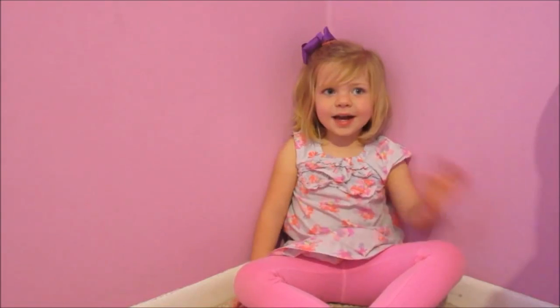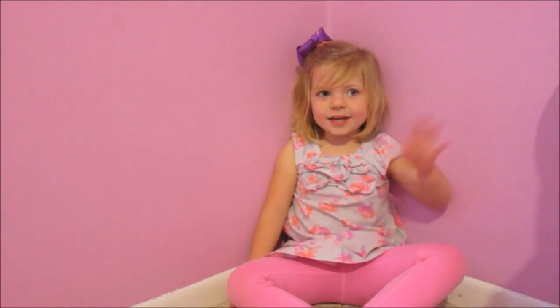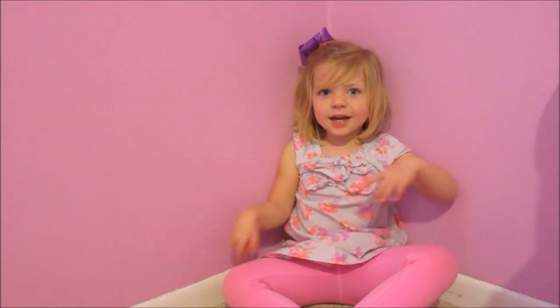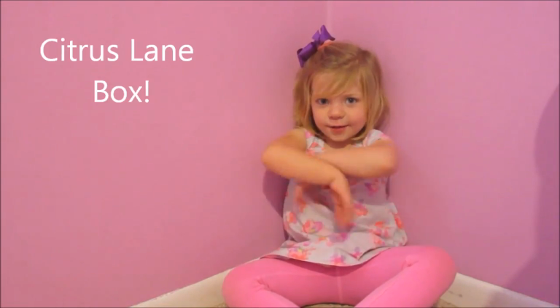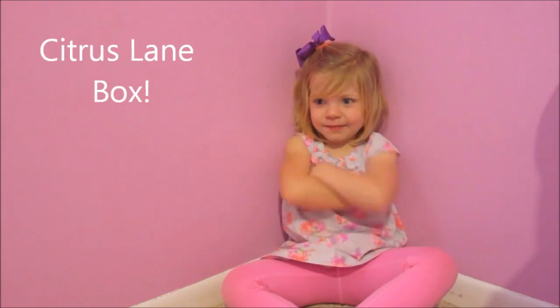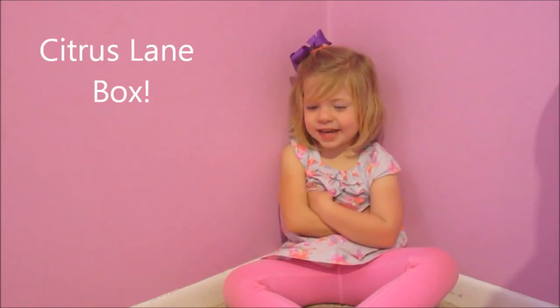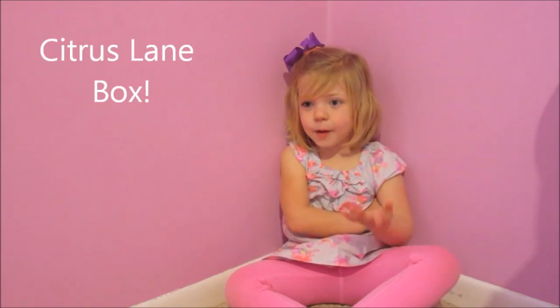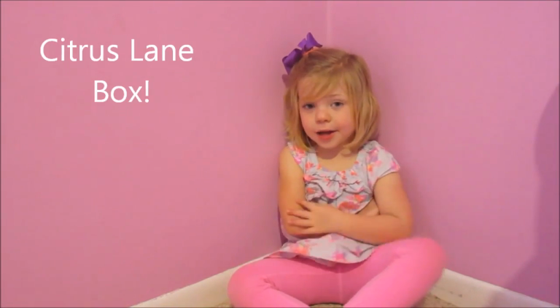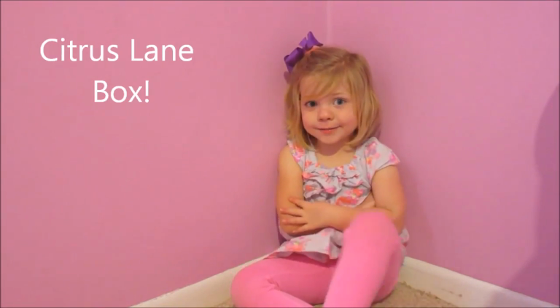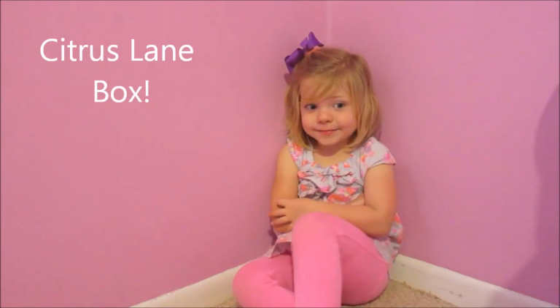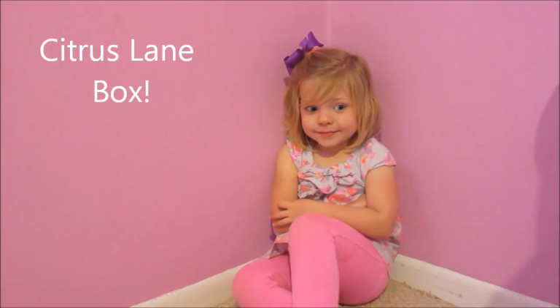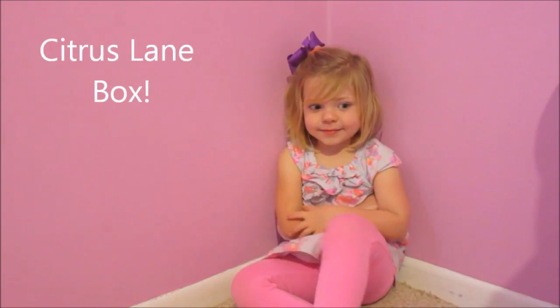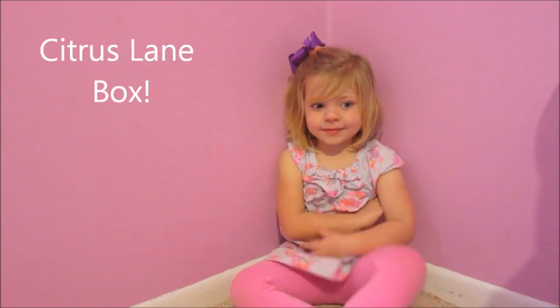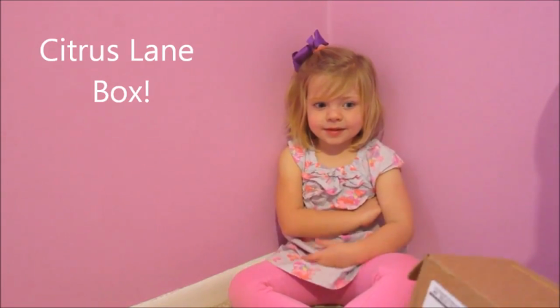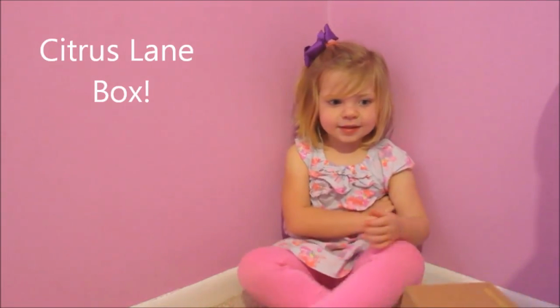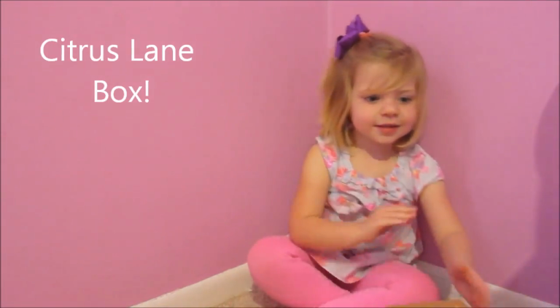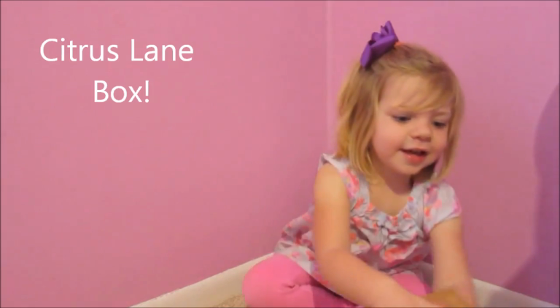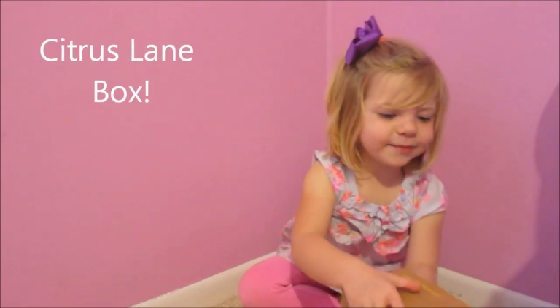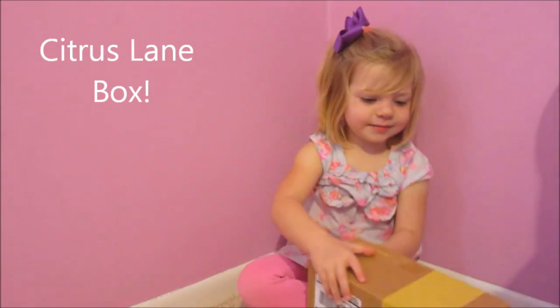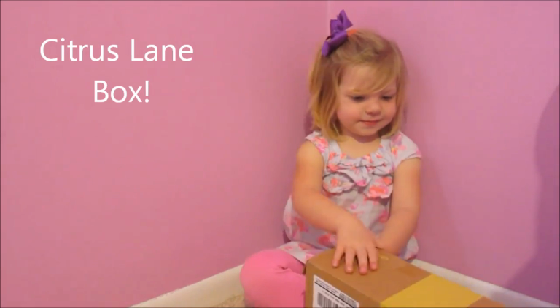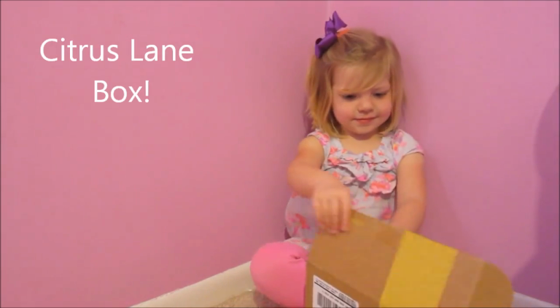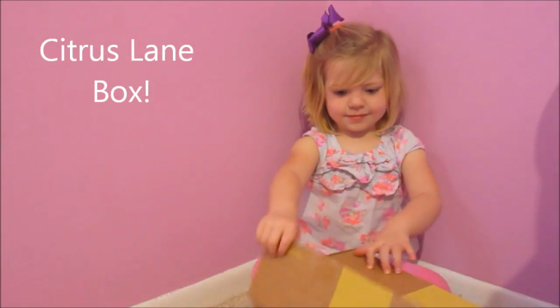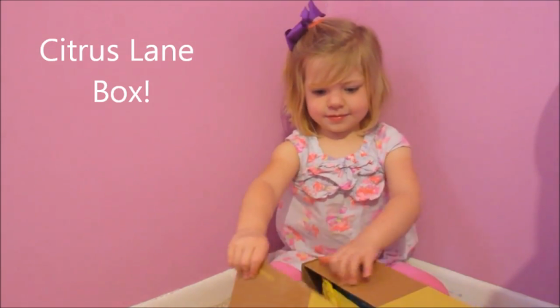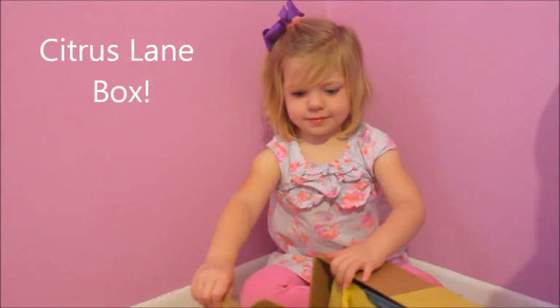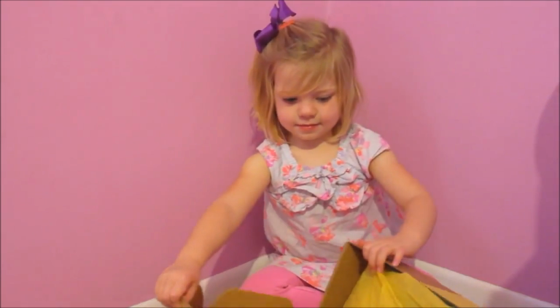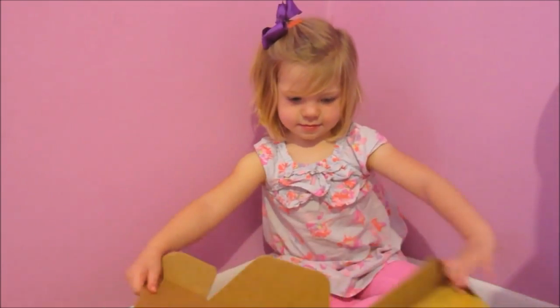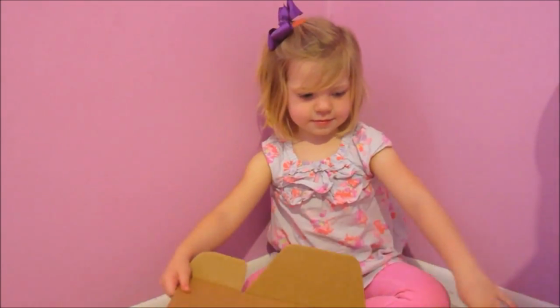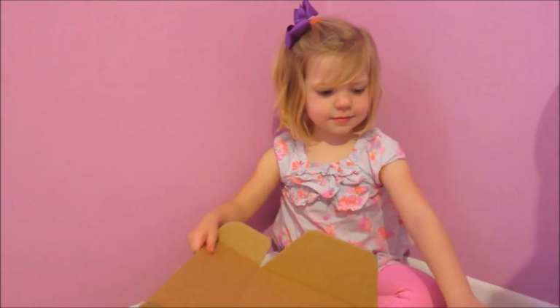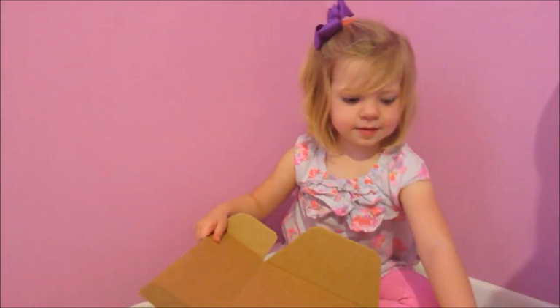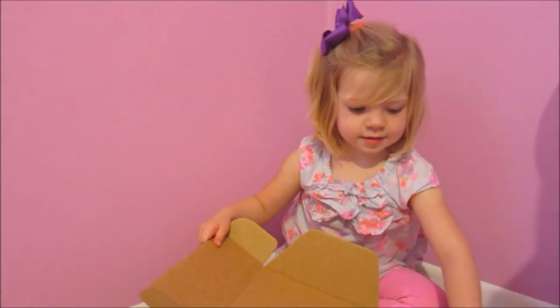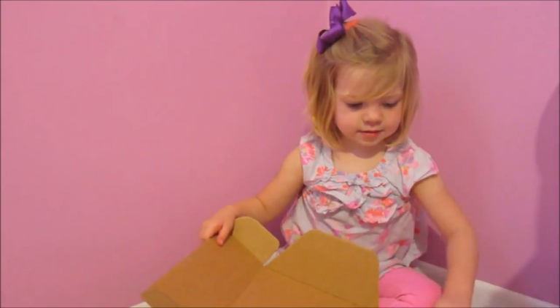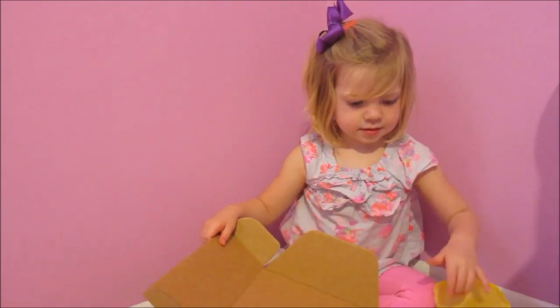Hi guys, I'm going to open my slaying box. This is your slaying box. Thank you mom. Welcome. Let's see what's in there.